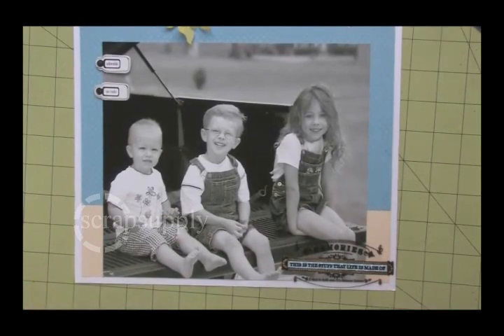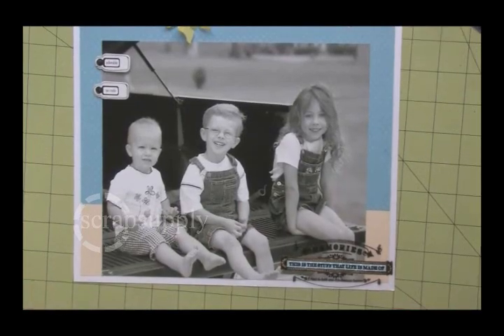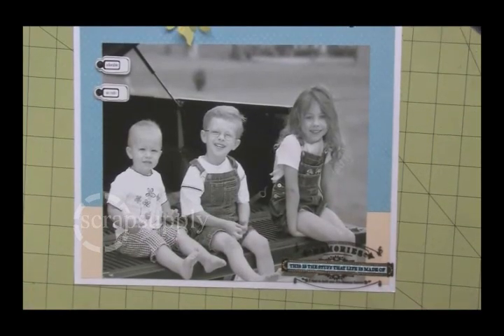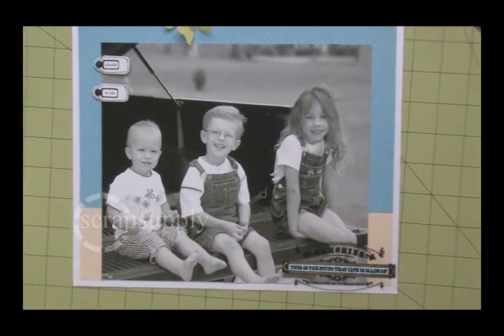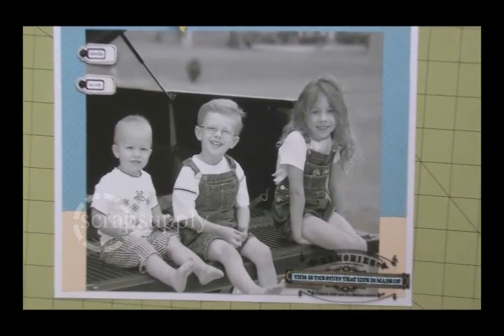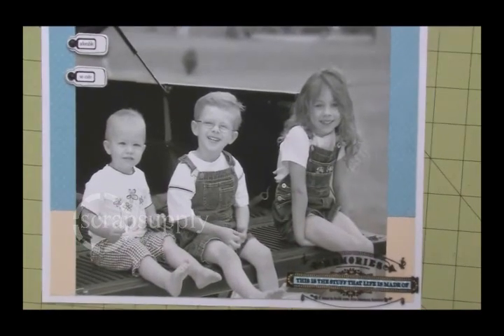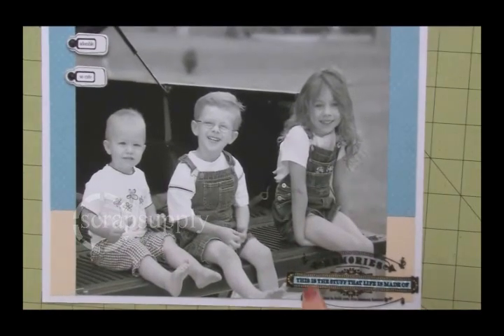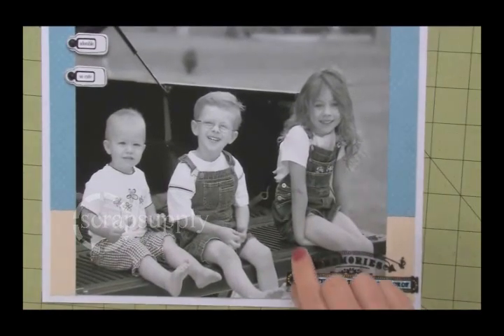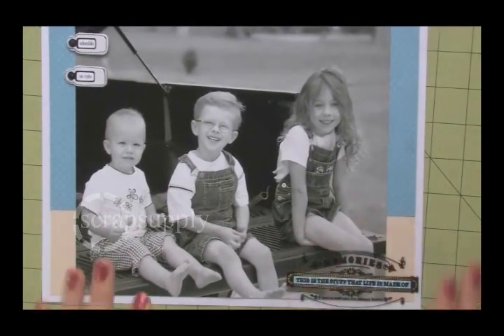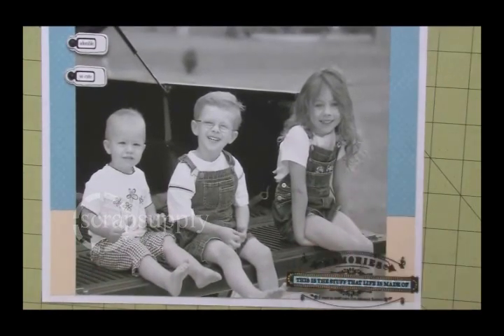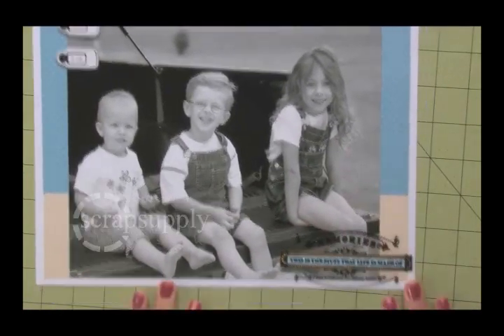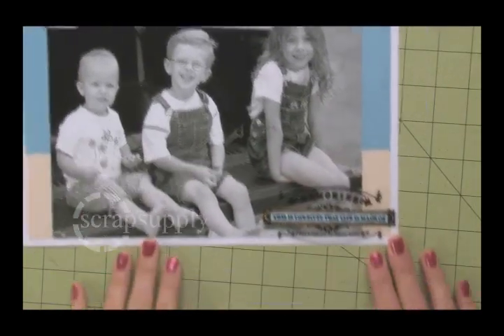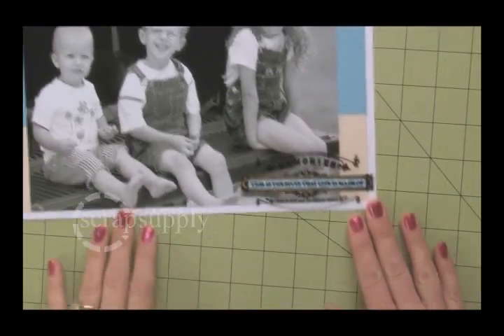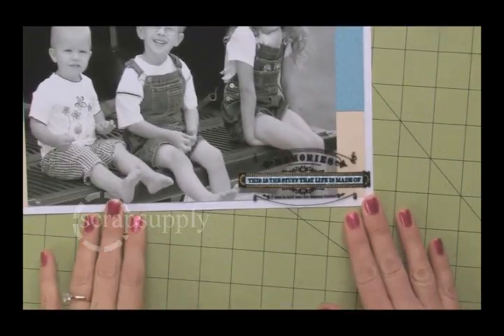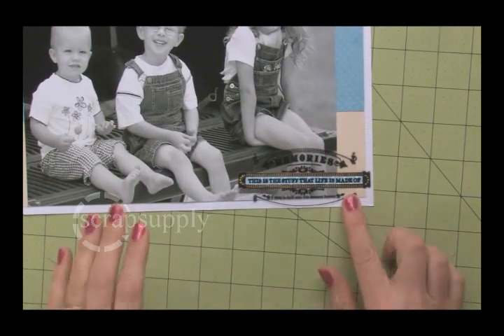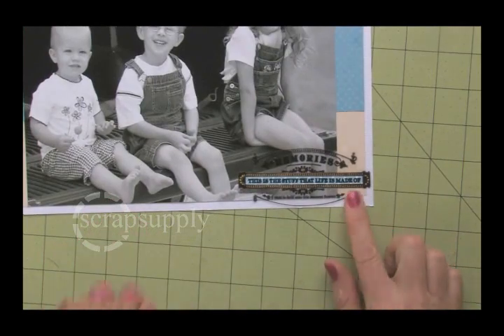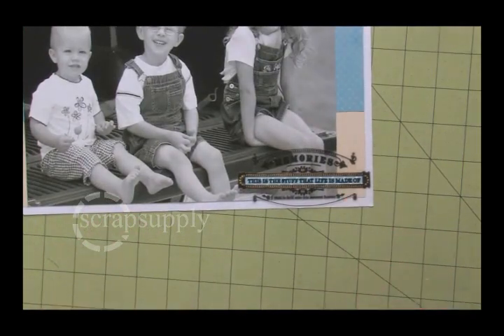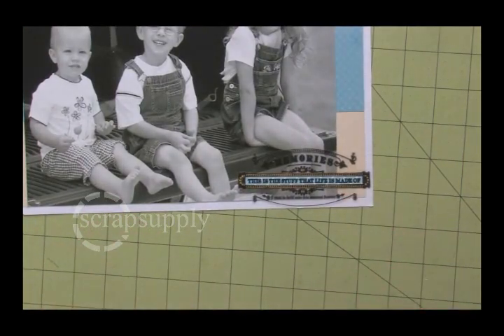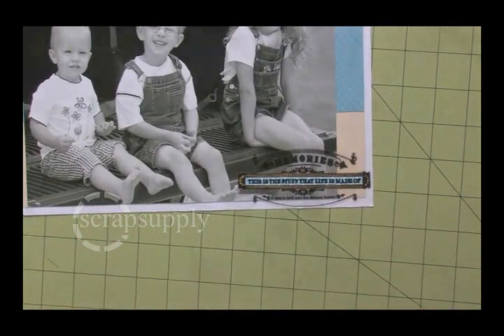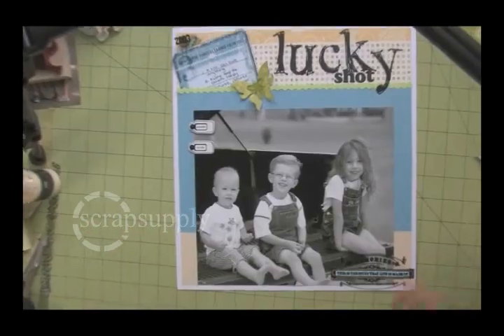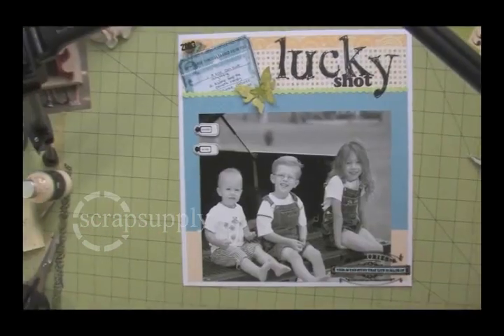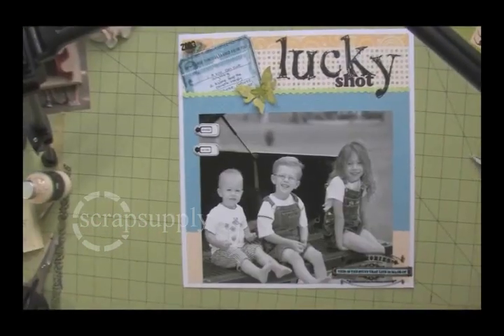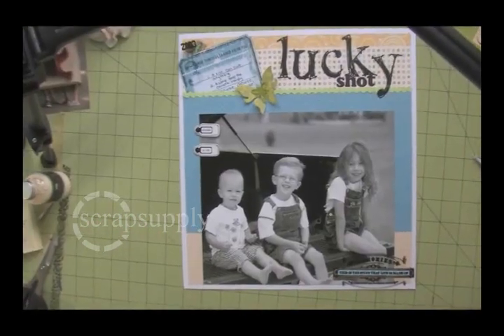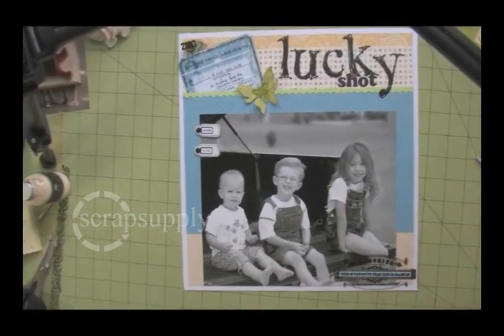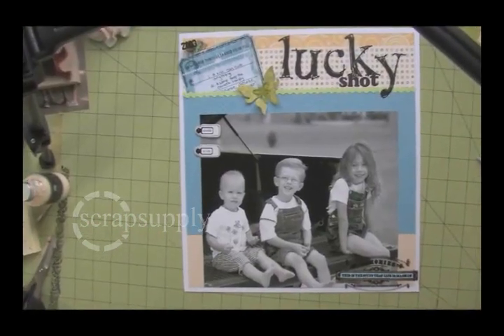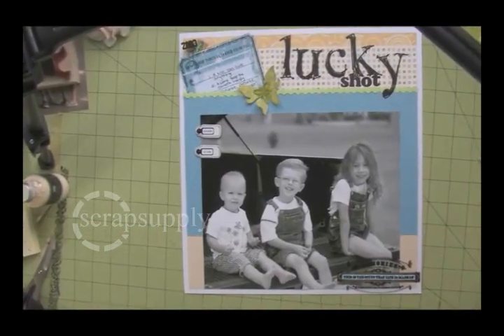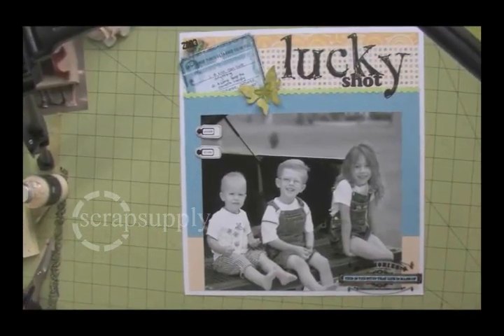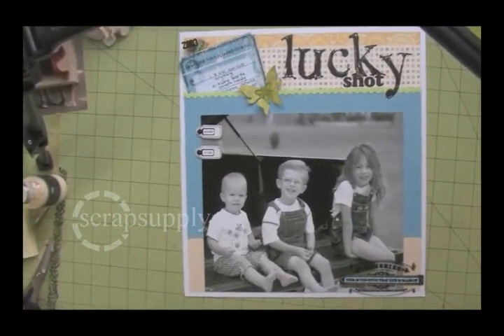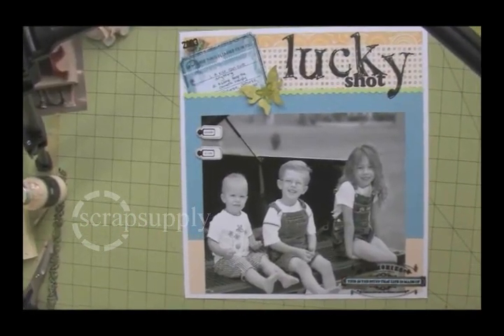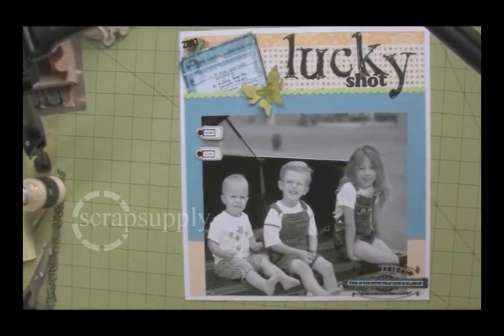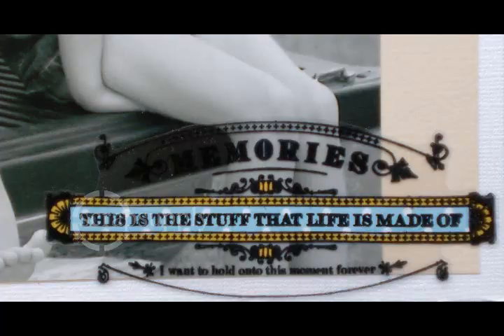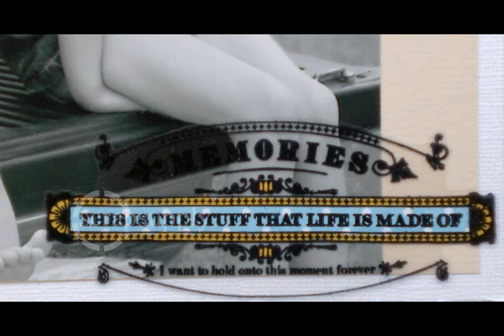It's not something that you're going to say, oh, that's a transparency. When you look at it, you're going to say, what is that? How did you do that? It looks really great — it looks like a finished item that you bought.